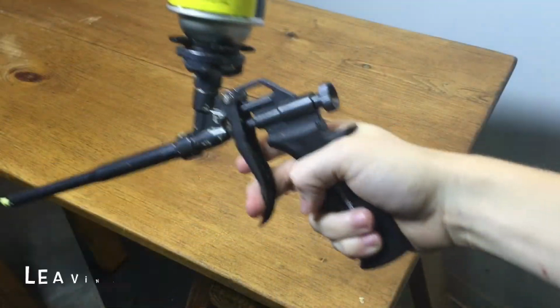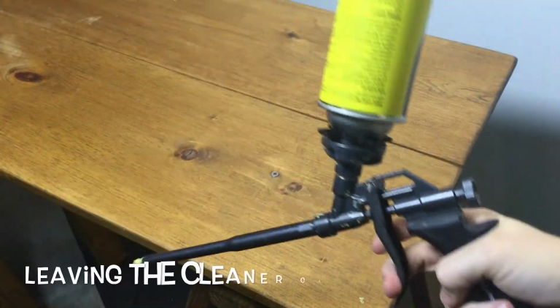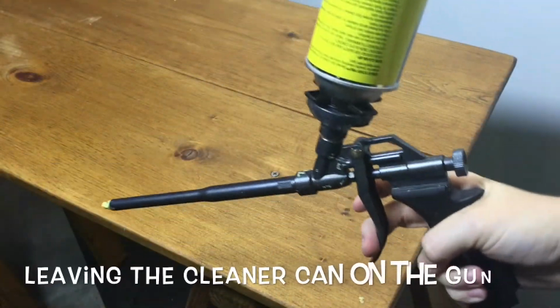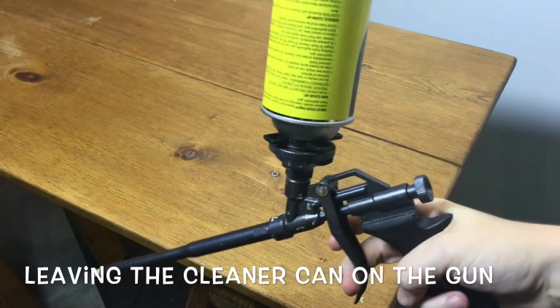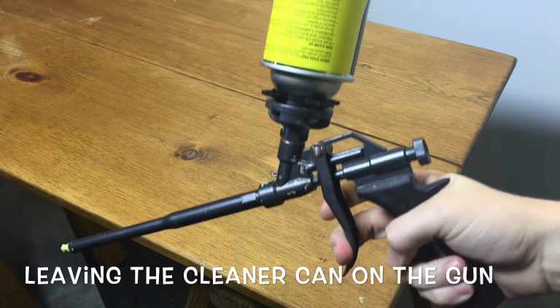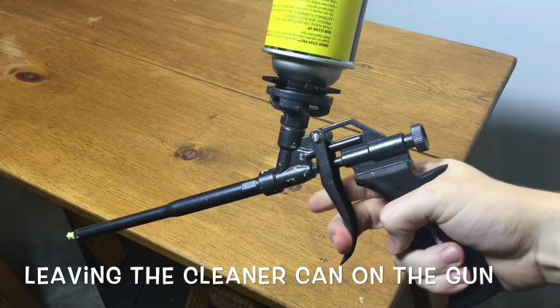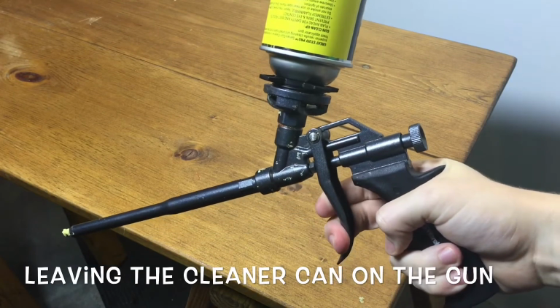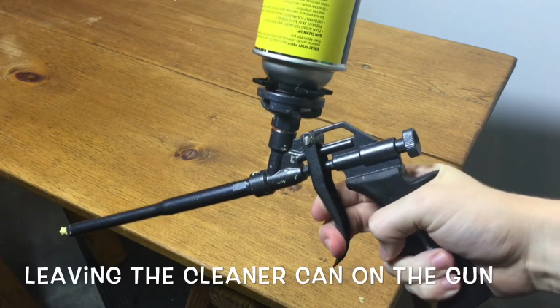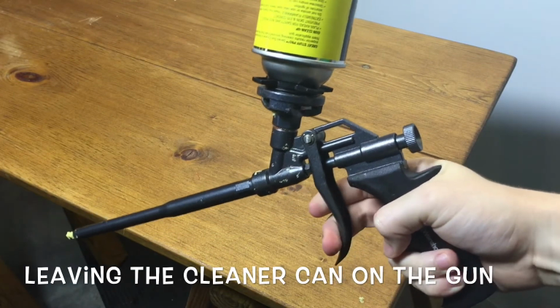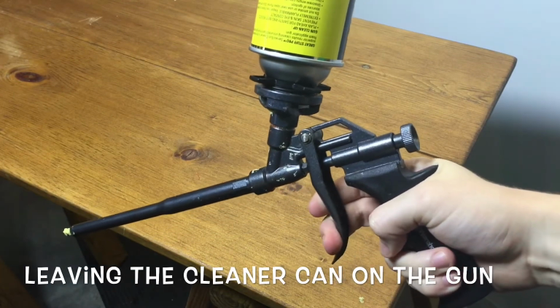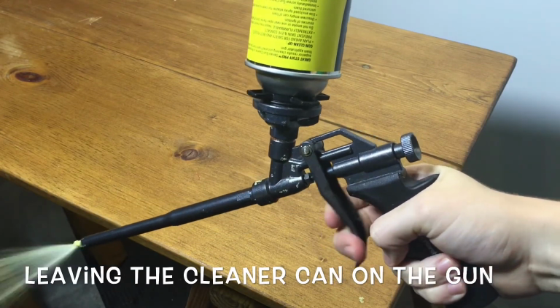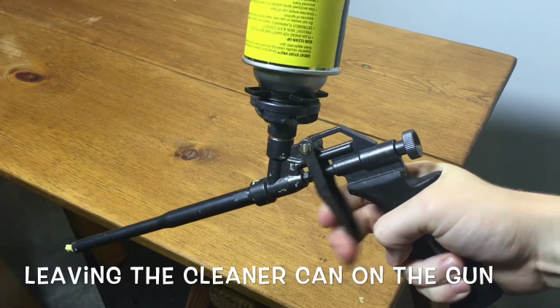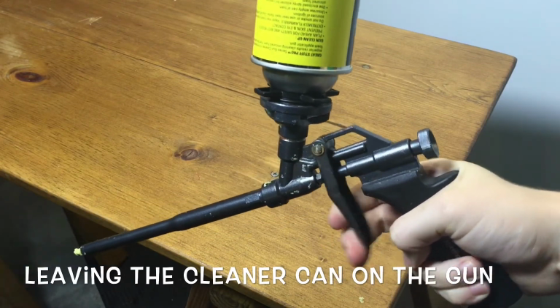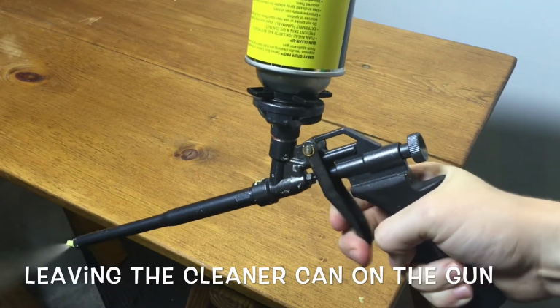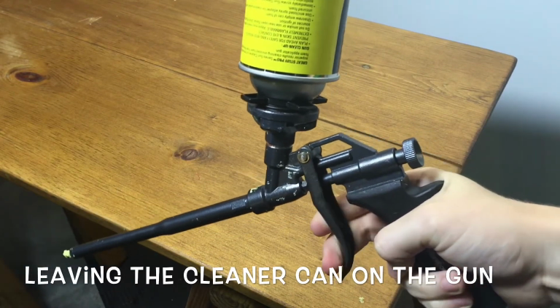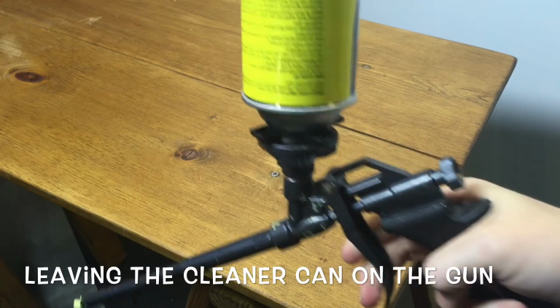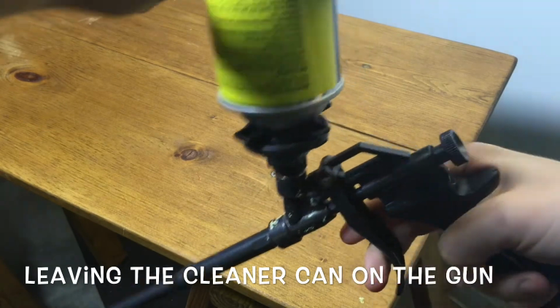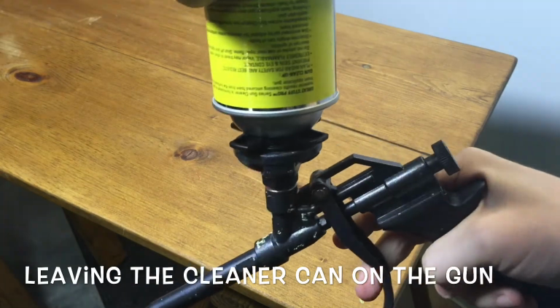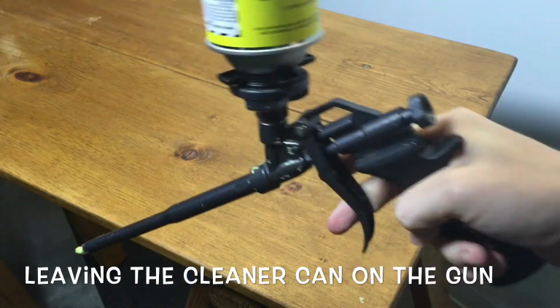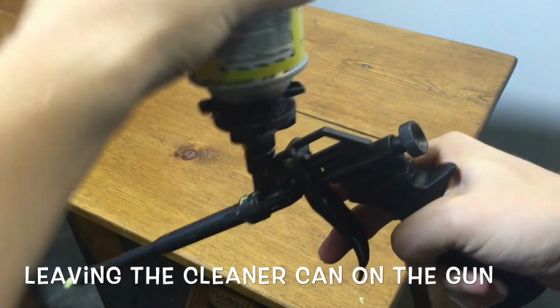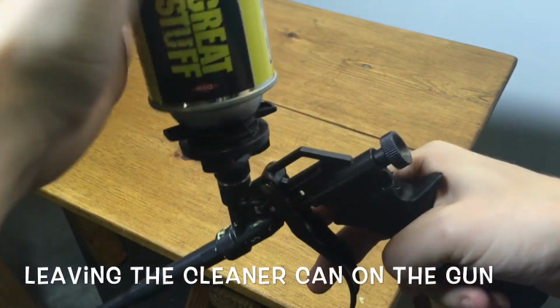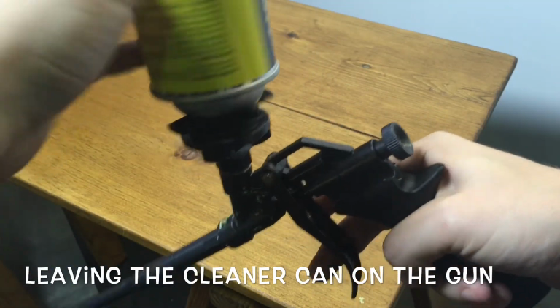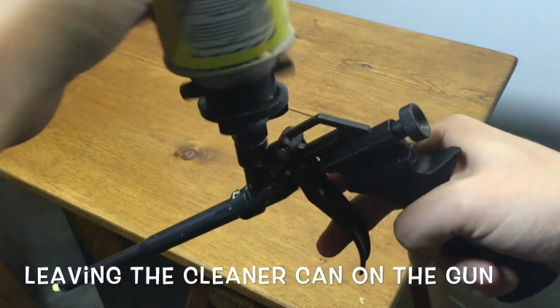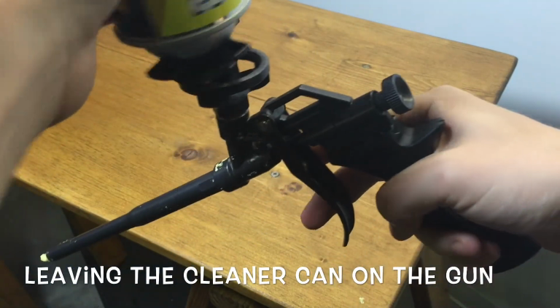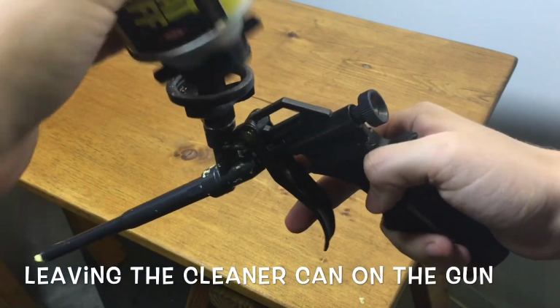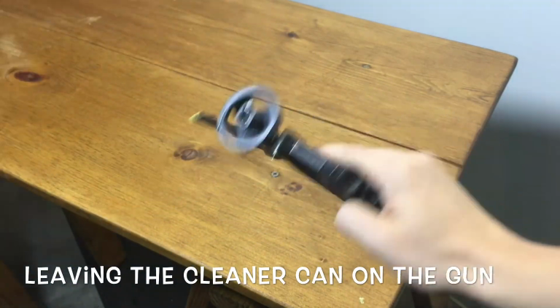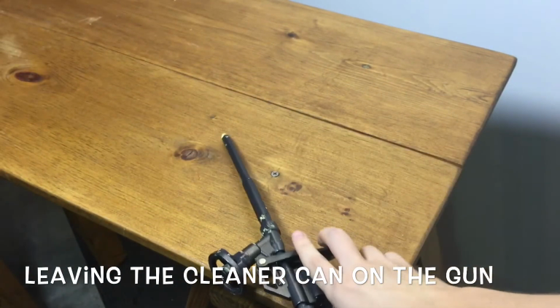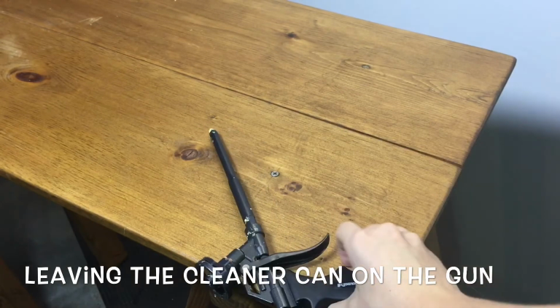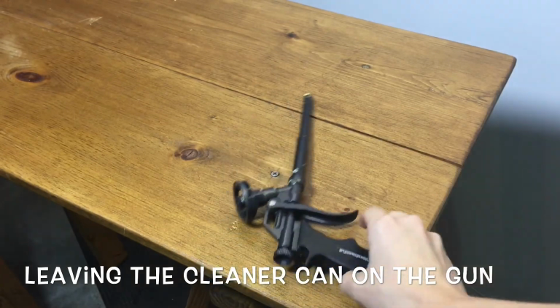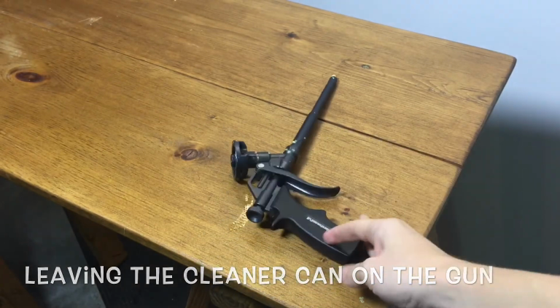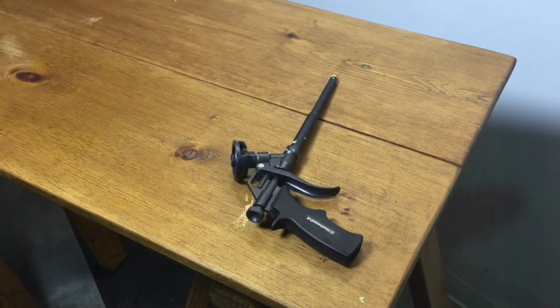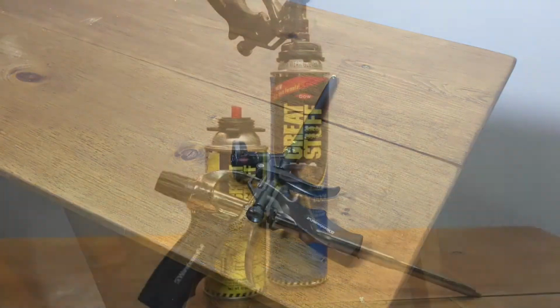Leaving cleaner on the gun is a definite no-no. Cleaner is meant to be run through the gun for small amounts of time just to get excess foam out. If you leave the cleaner on the gun, the solvent can wear away the sealing ring in the basket, making it impossible to get a proper seal with another can.